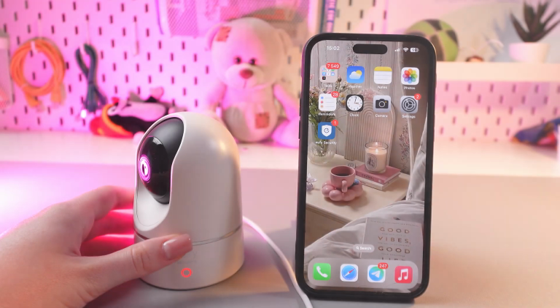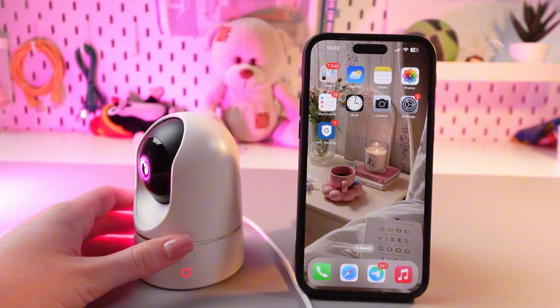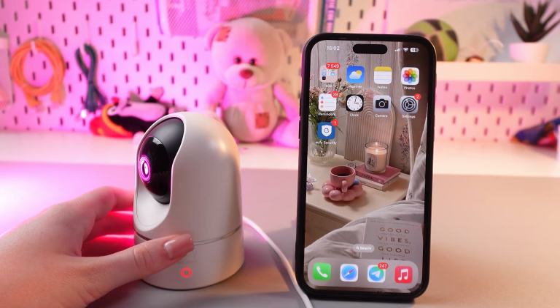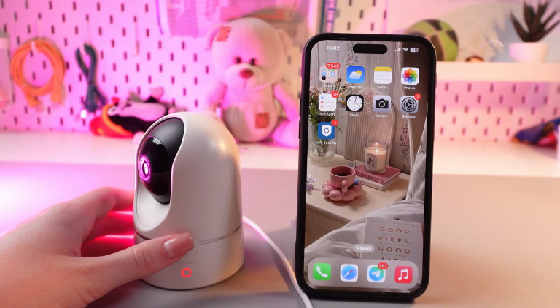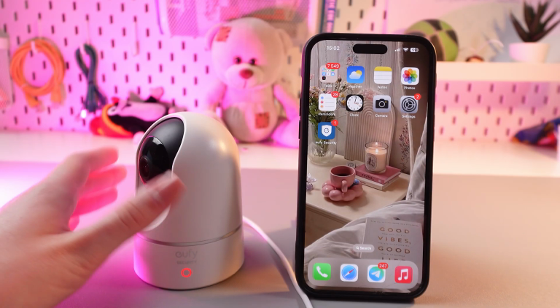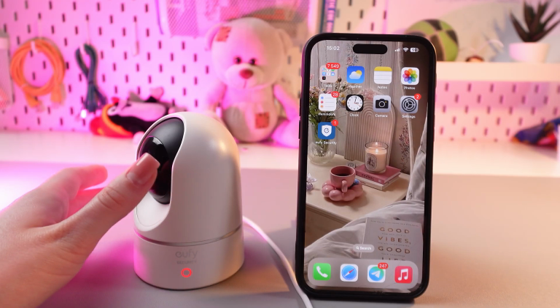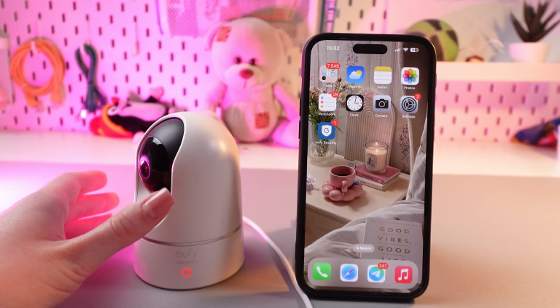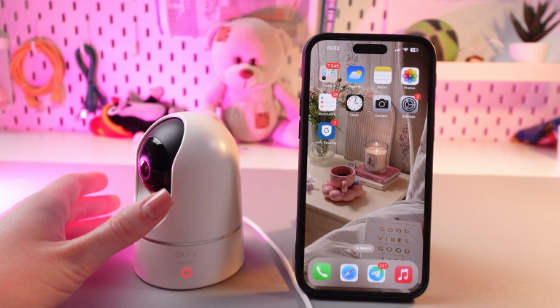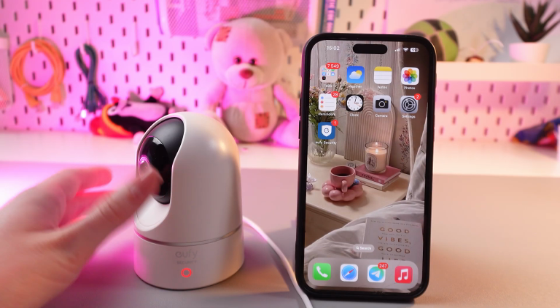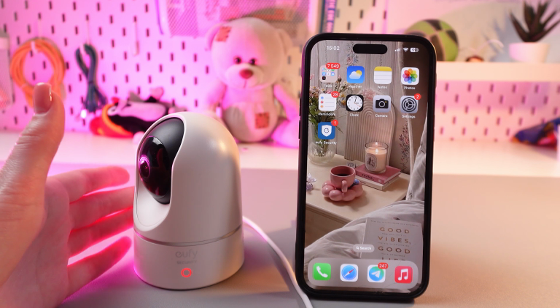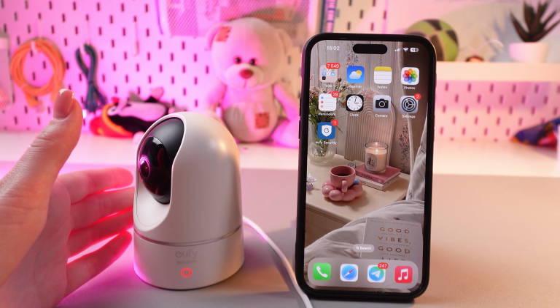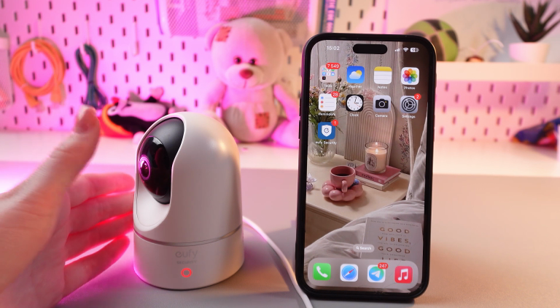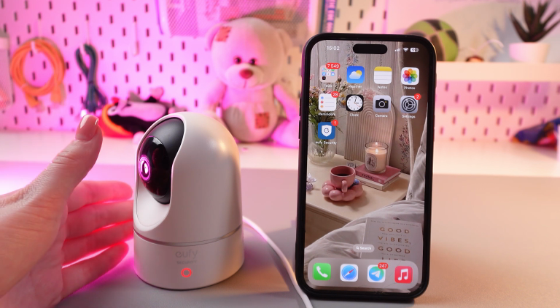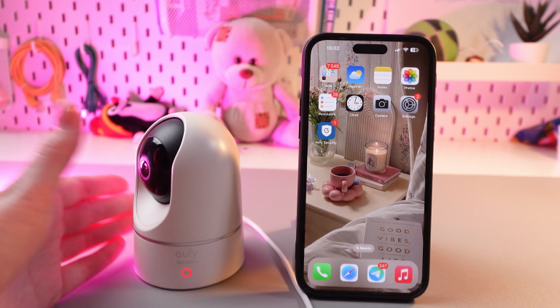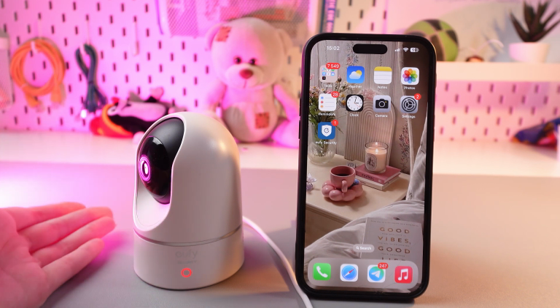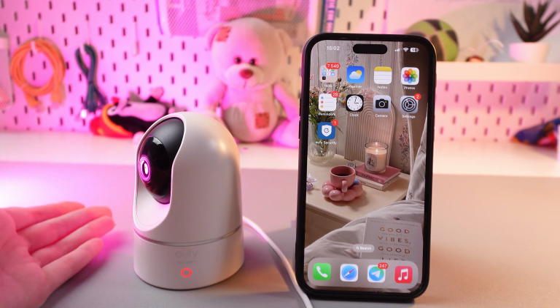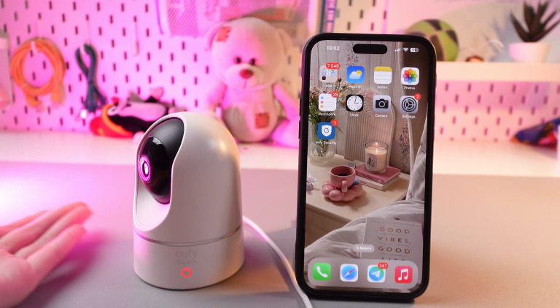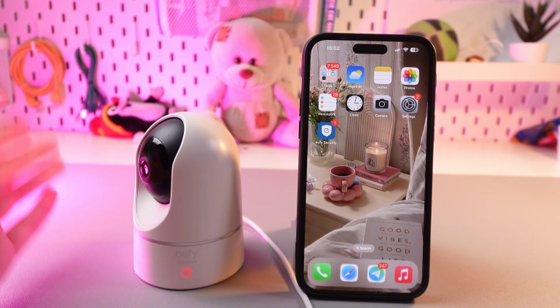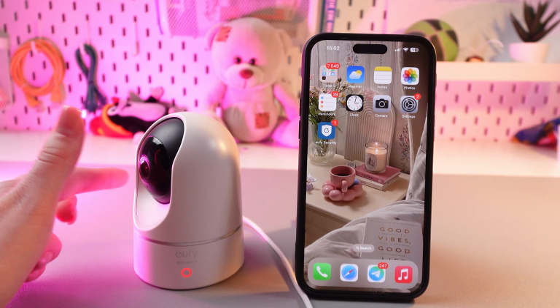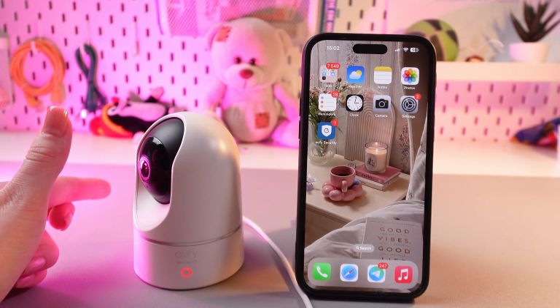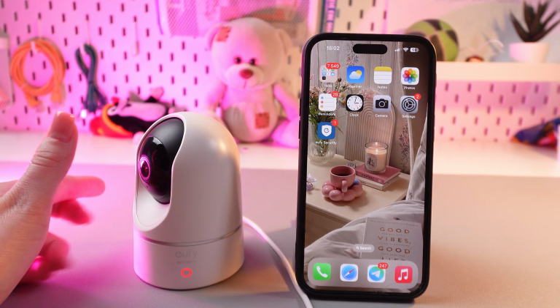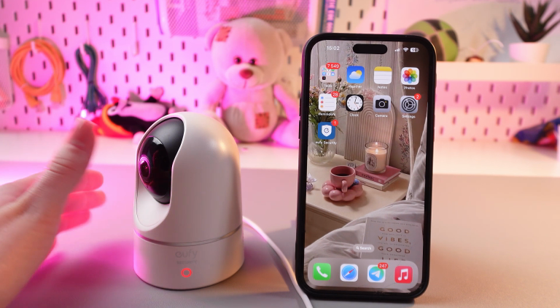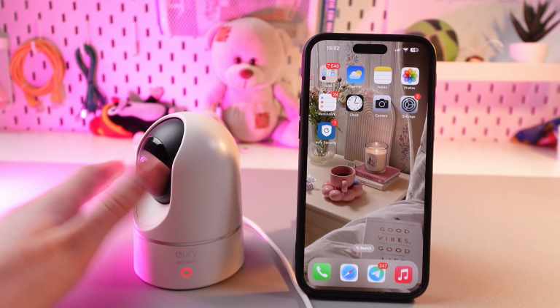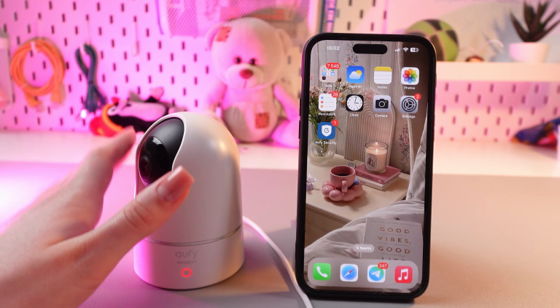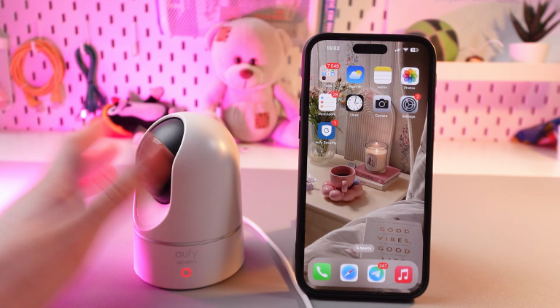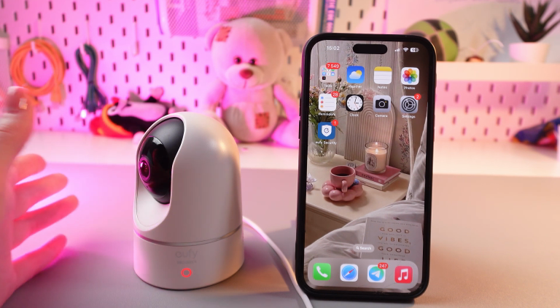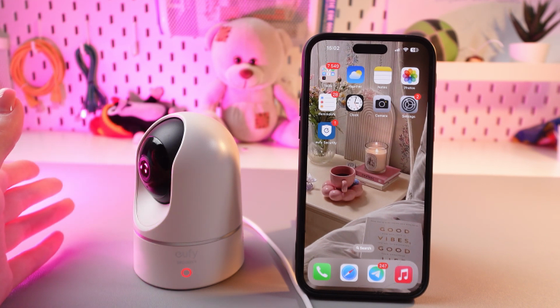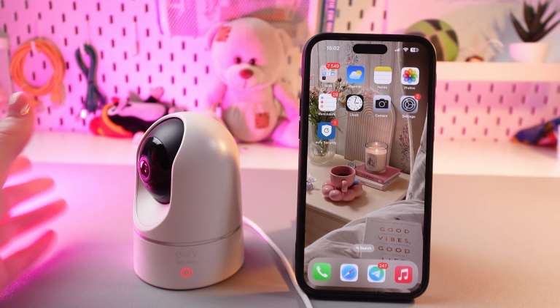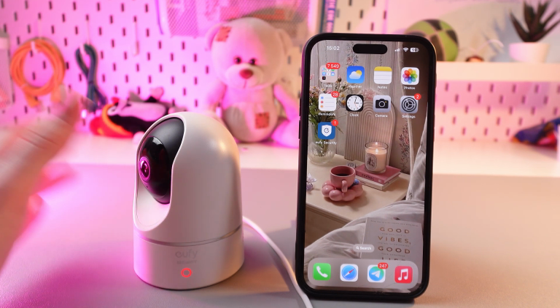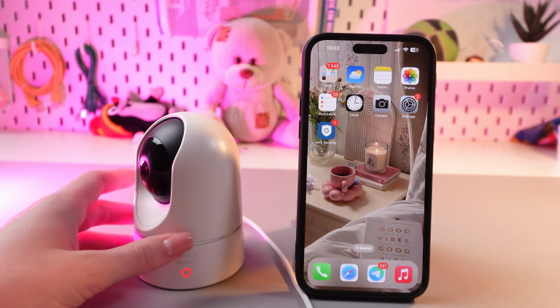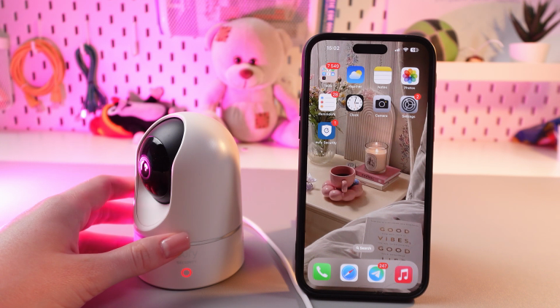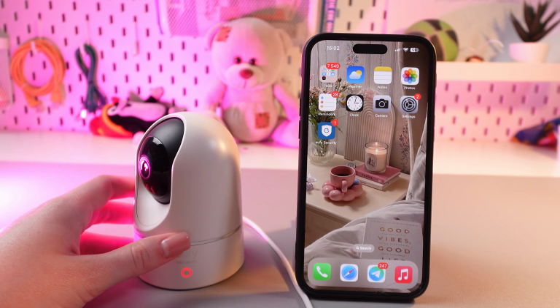So, this is especially useful so that the camera only reacts to the areas that you really need, such as in front of a gate or at the front door, for example.